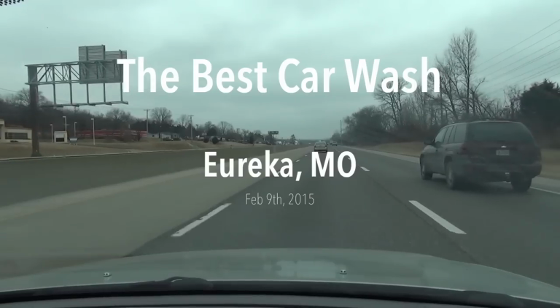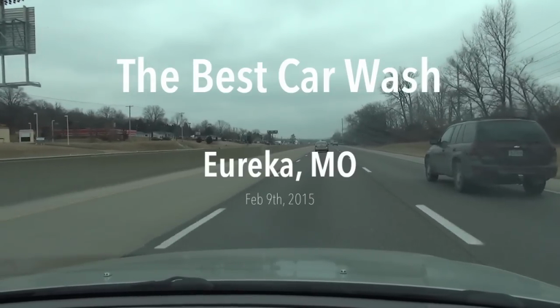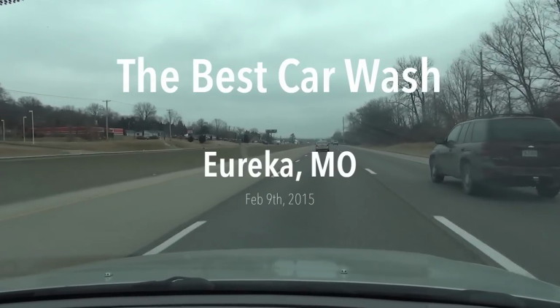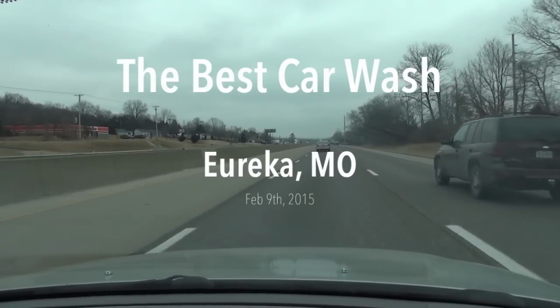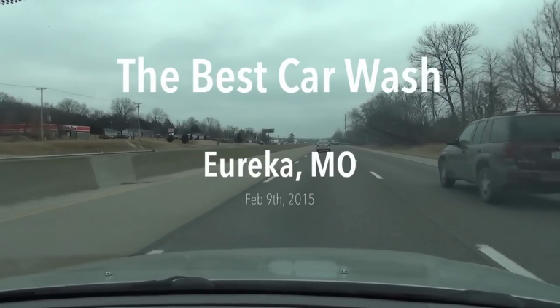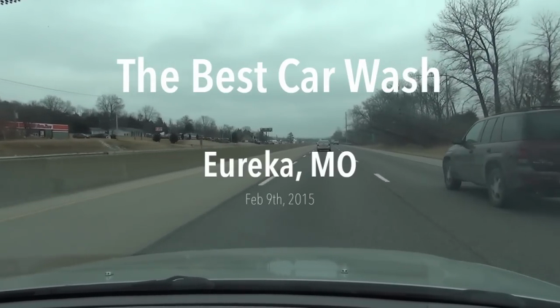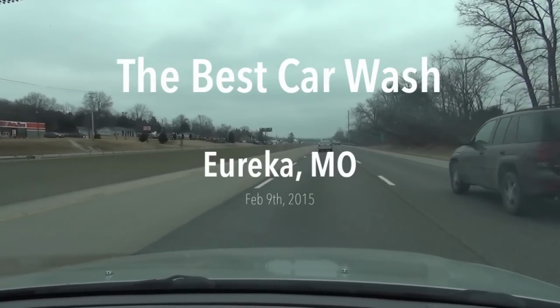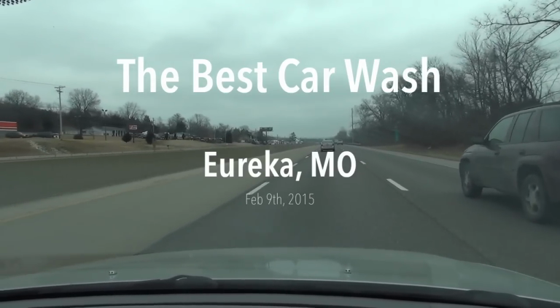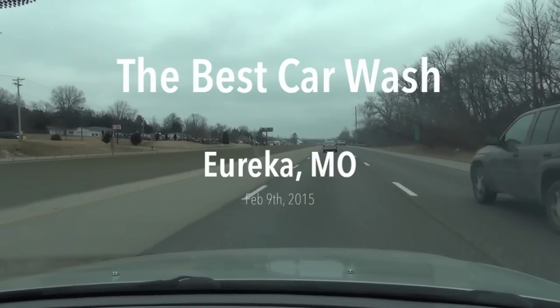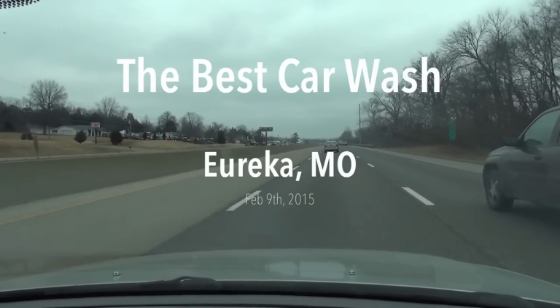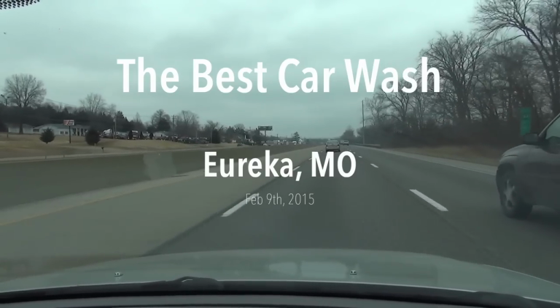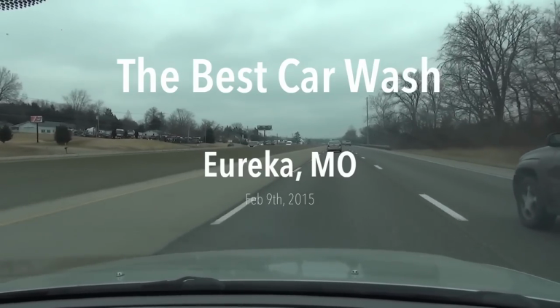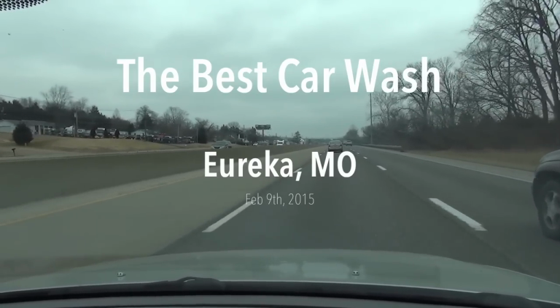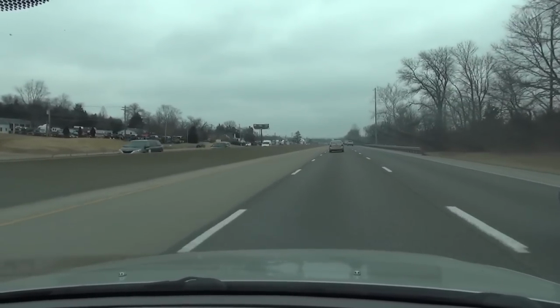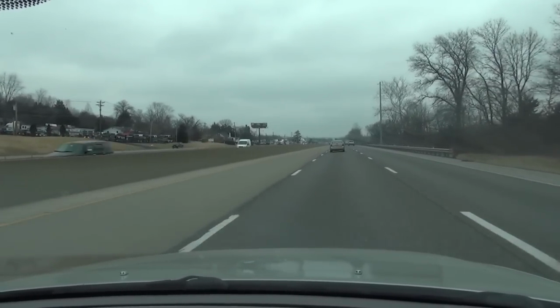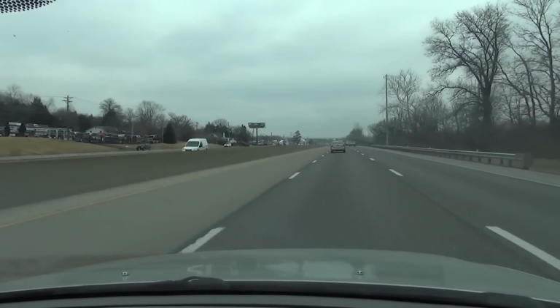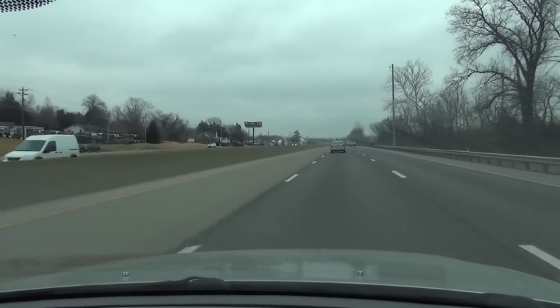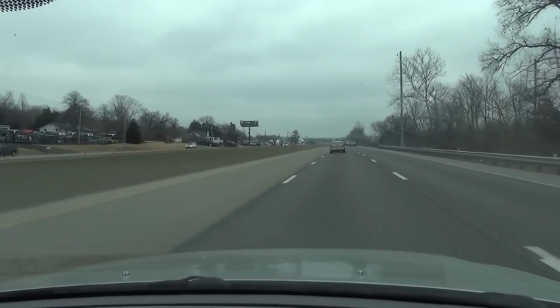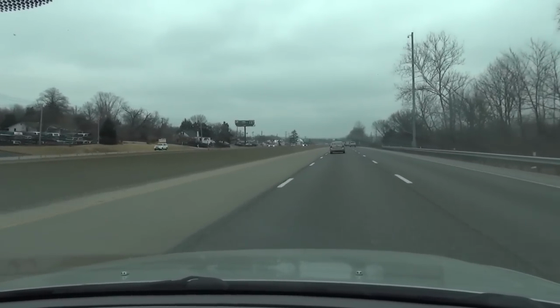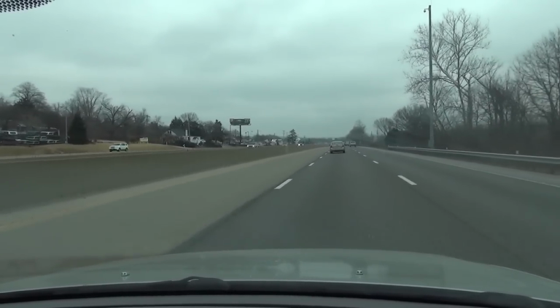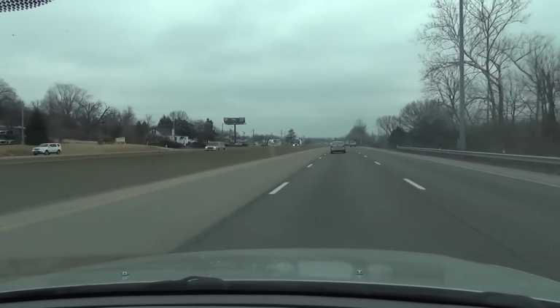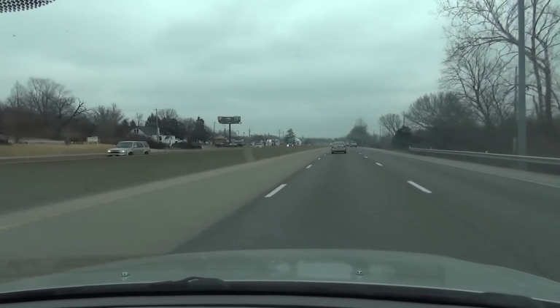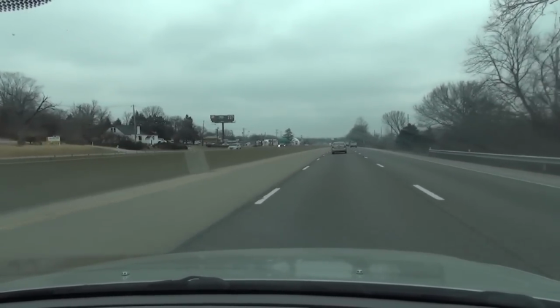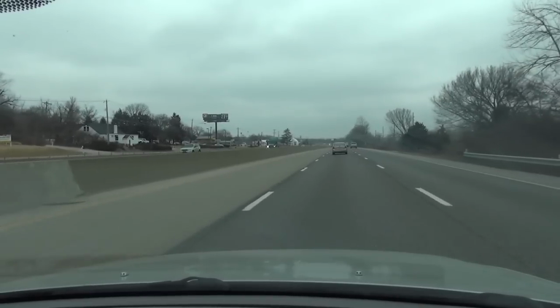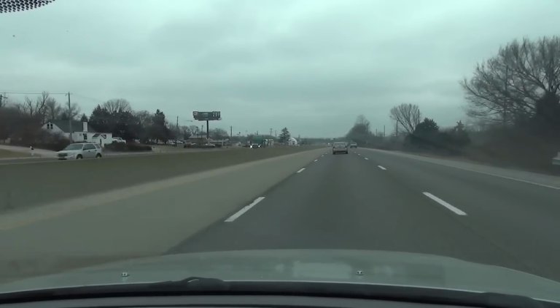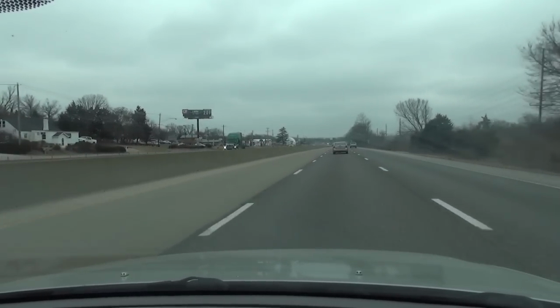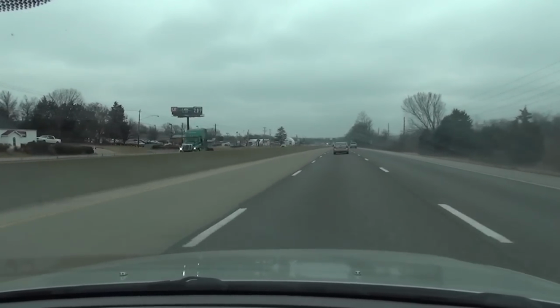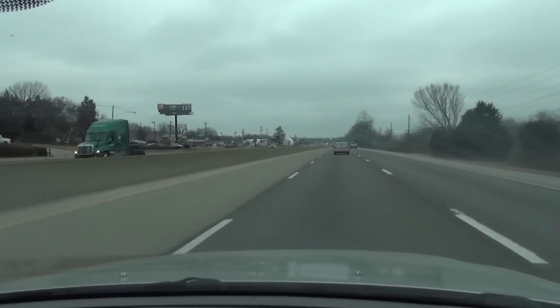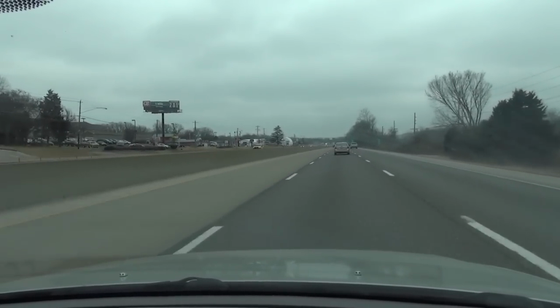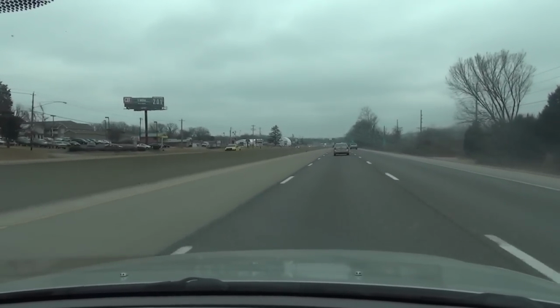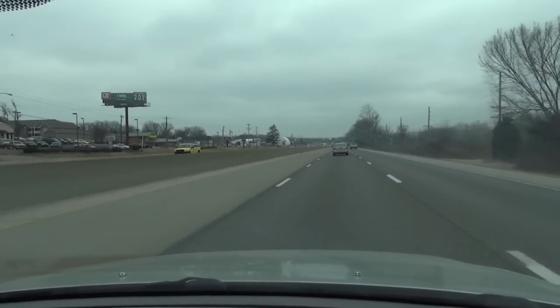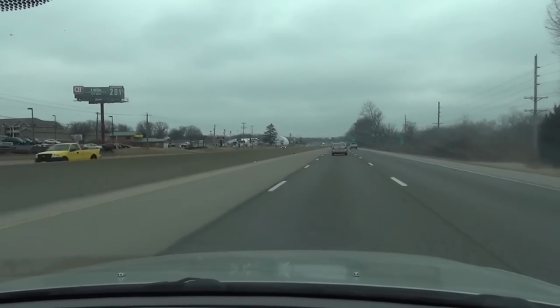All right, it is Monday, February 9th, about 11:30 in the morning, and we're going to go back and check out that other bay at the best car wash in Eureka, as promised.